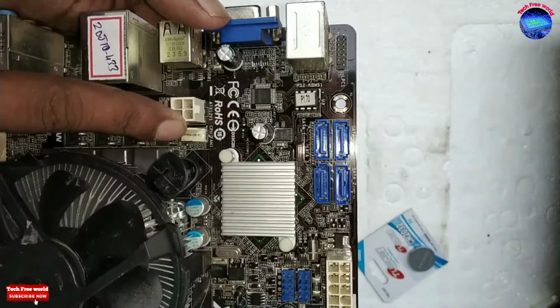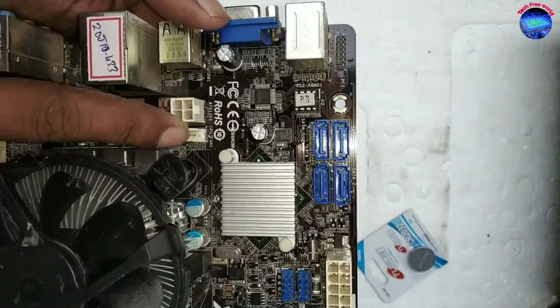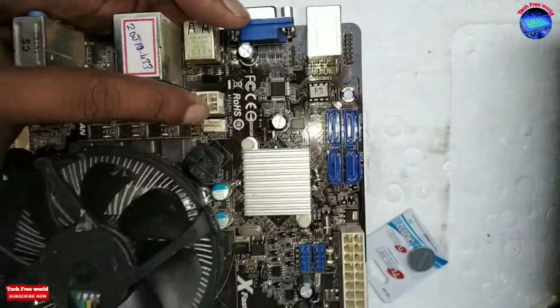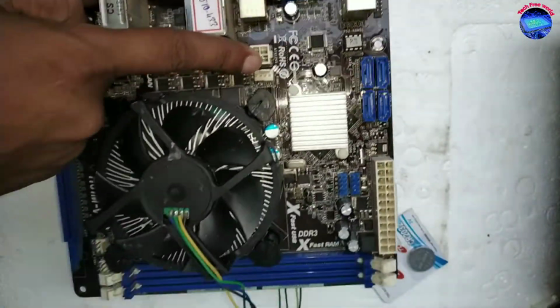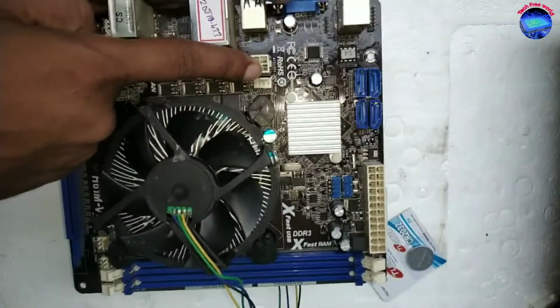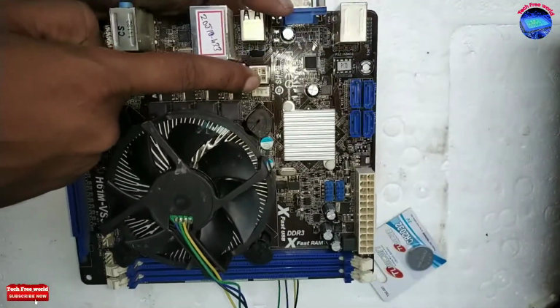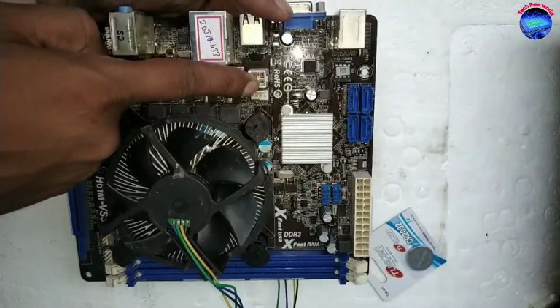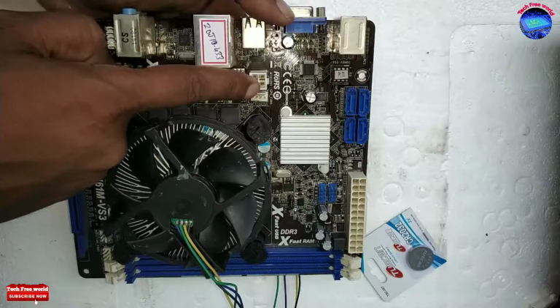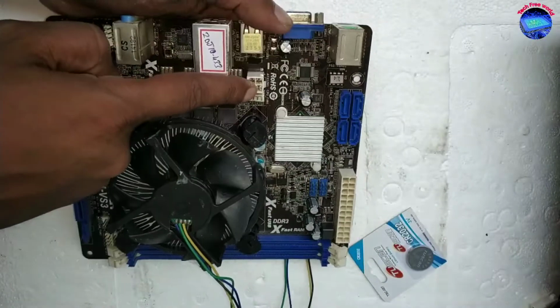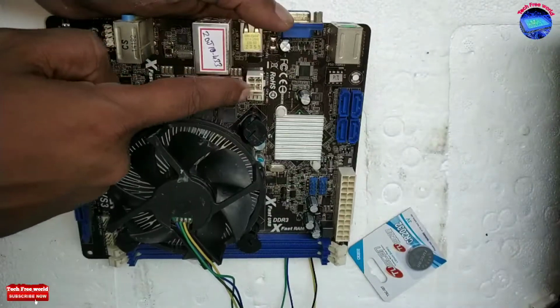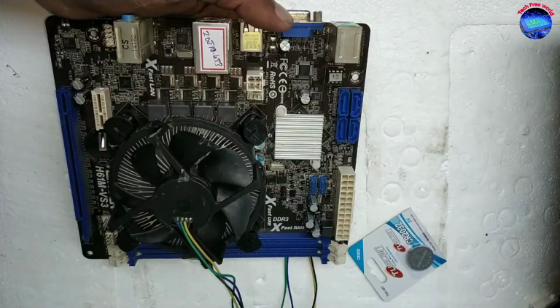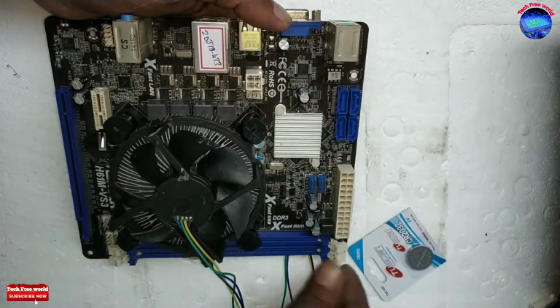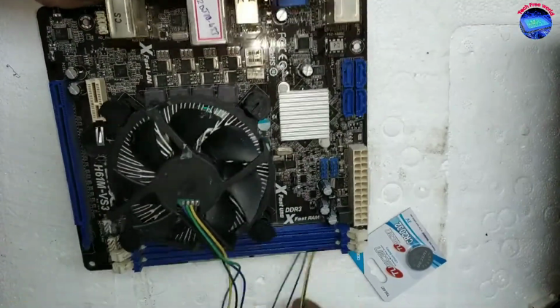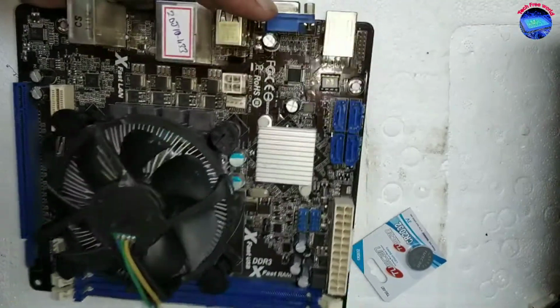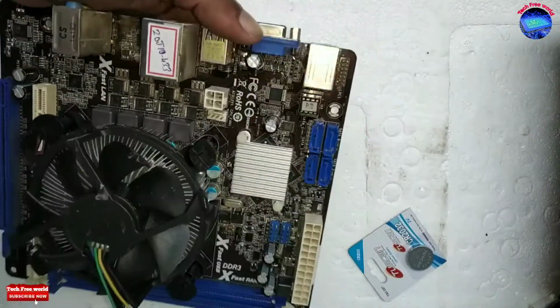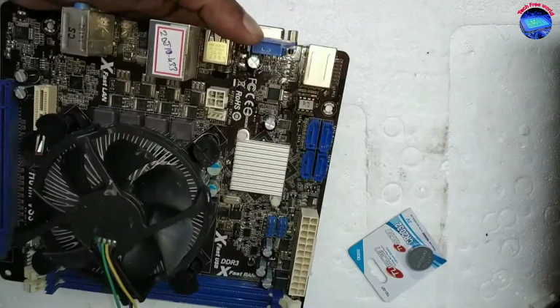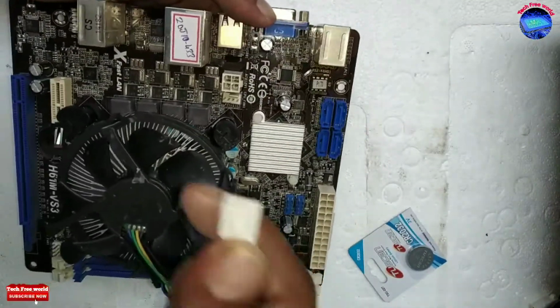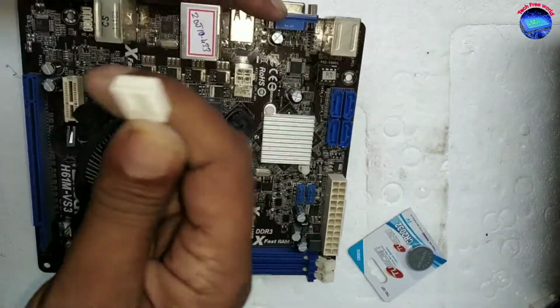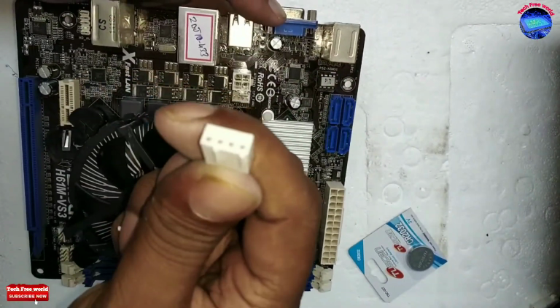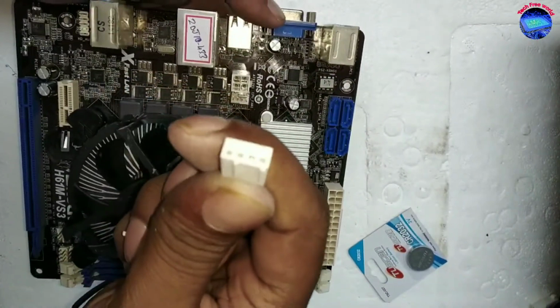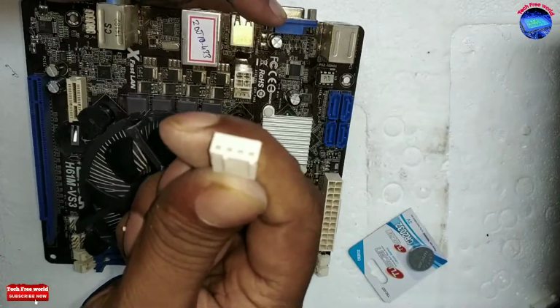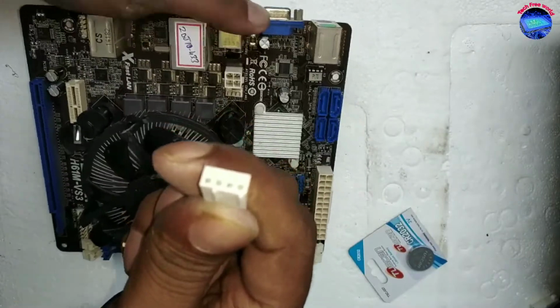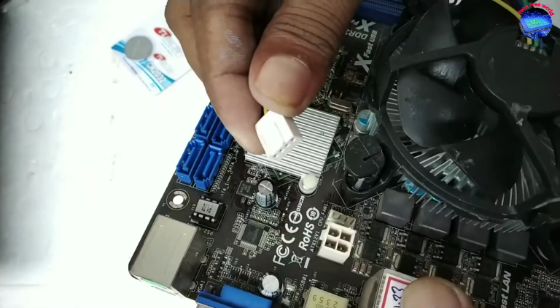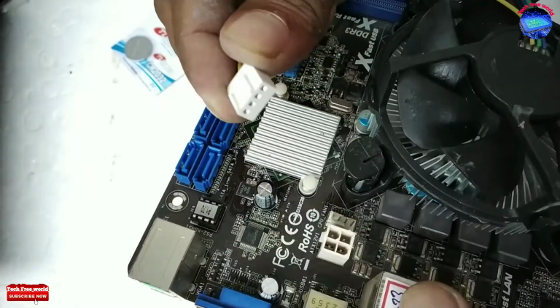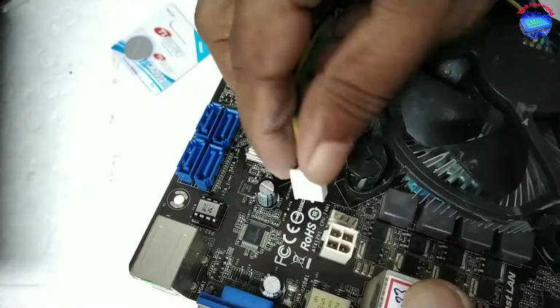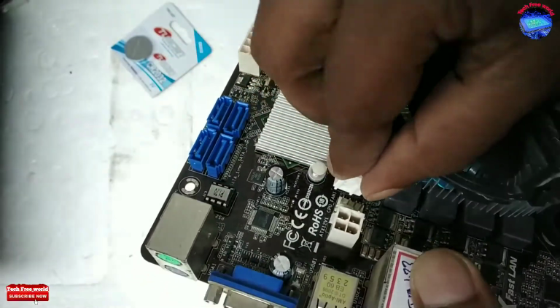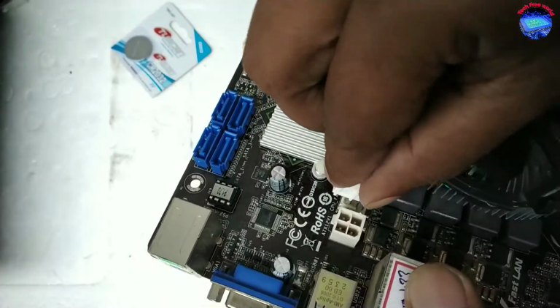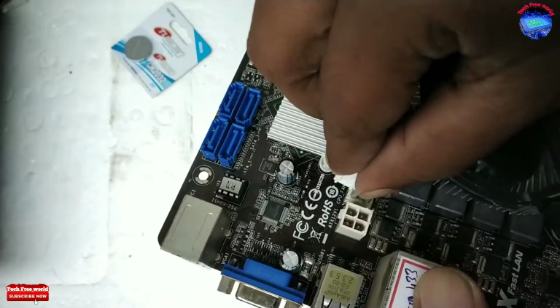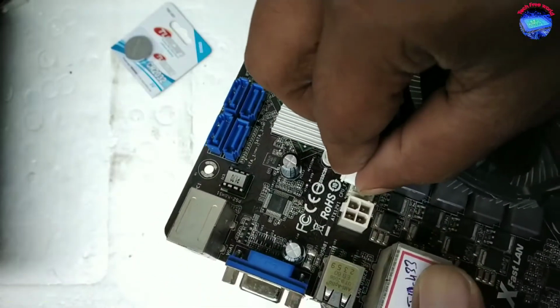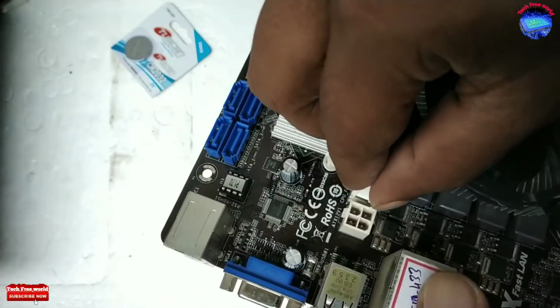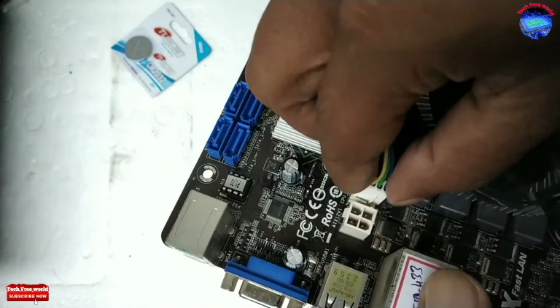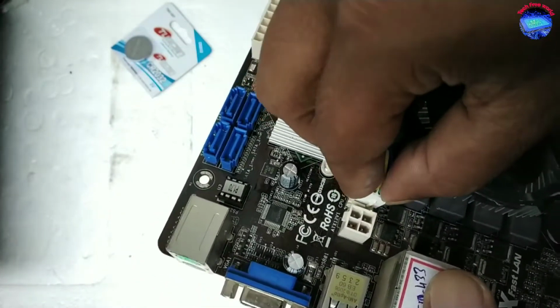This port is for the cooling fan — it has 'CPU fan' written on it, so we can understand. Connecting the cooling fan power cable to this CPU fan port.